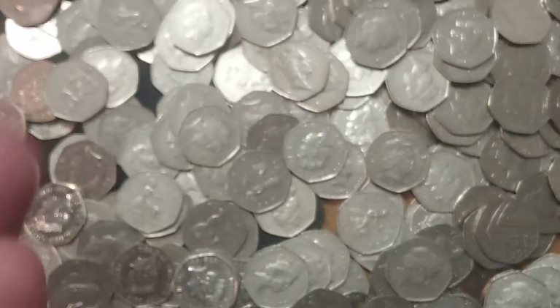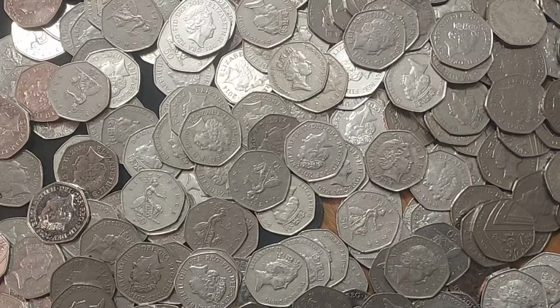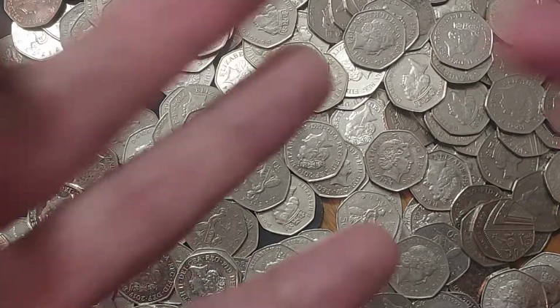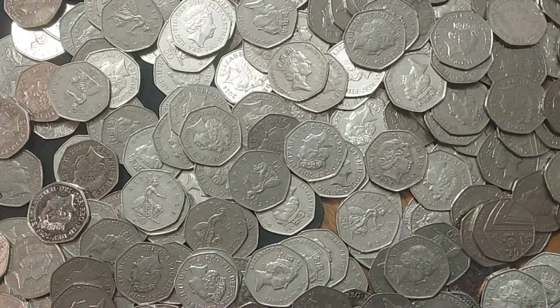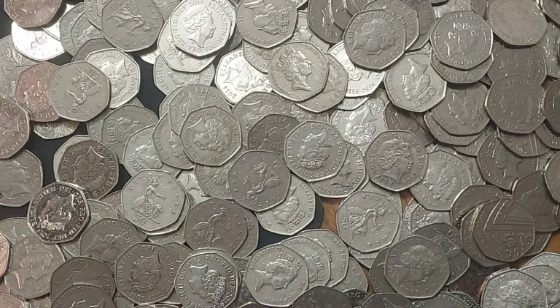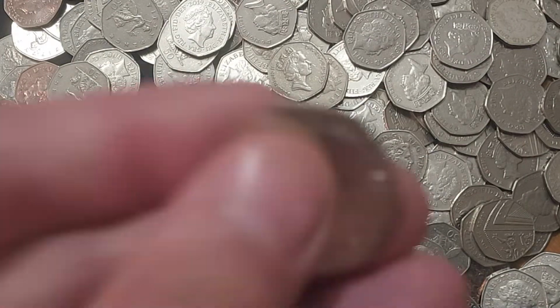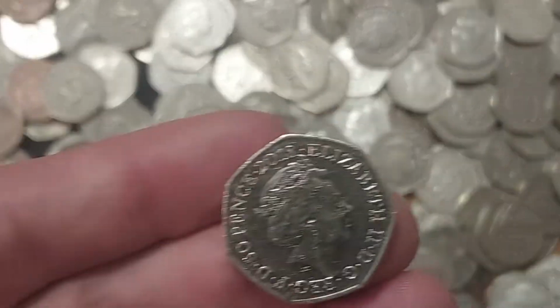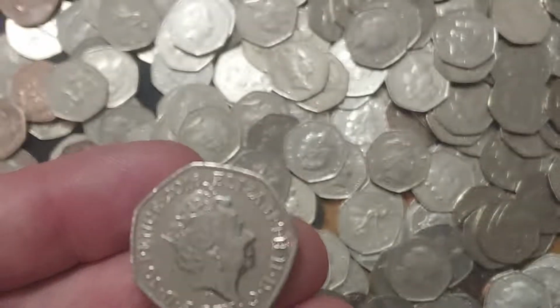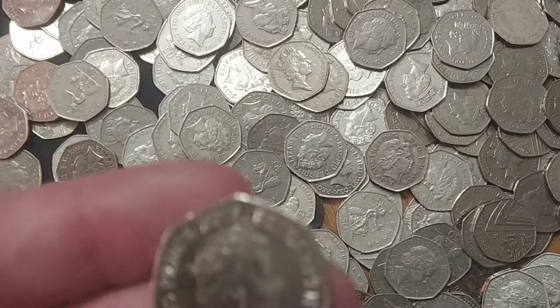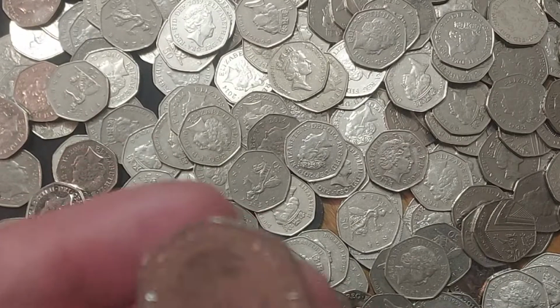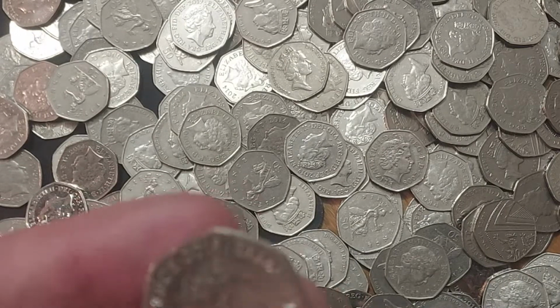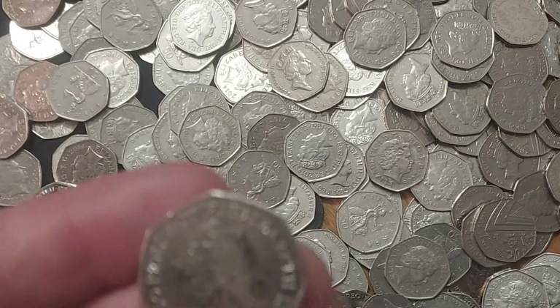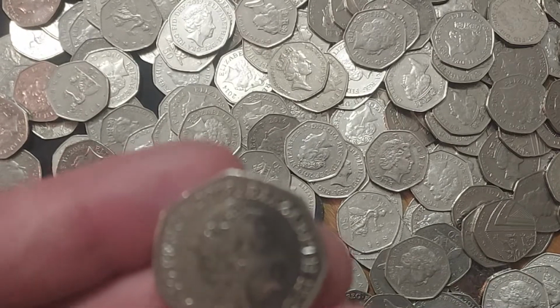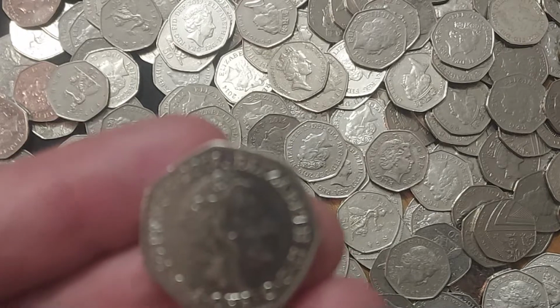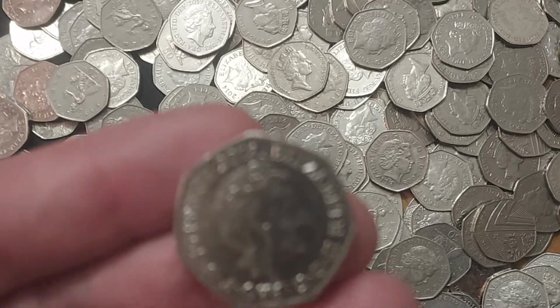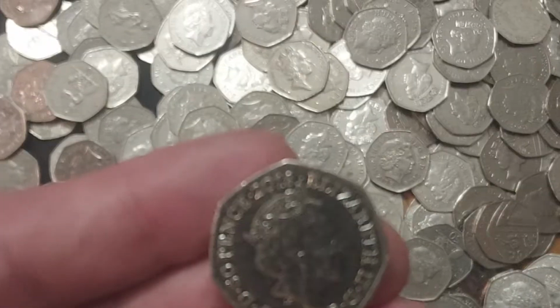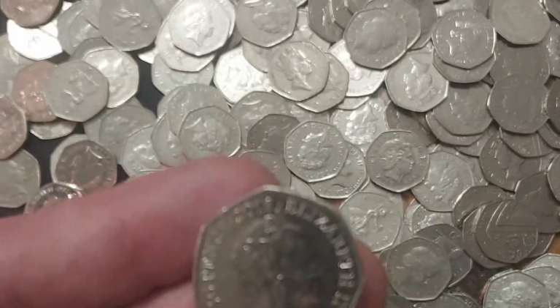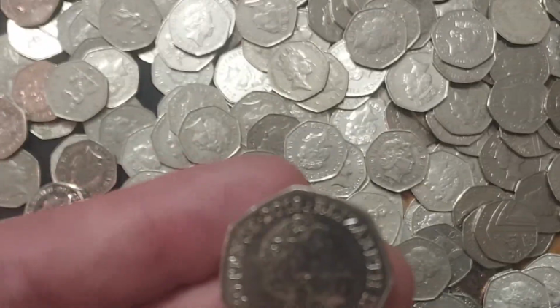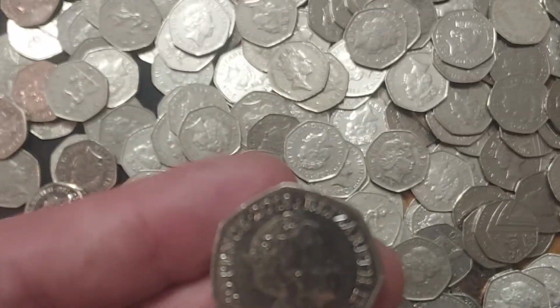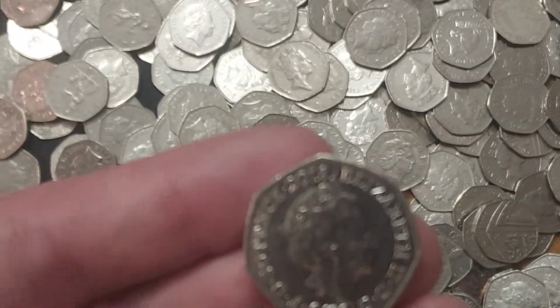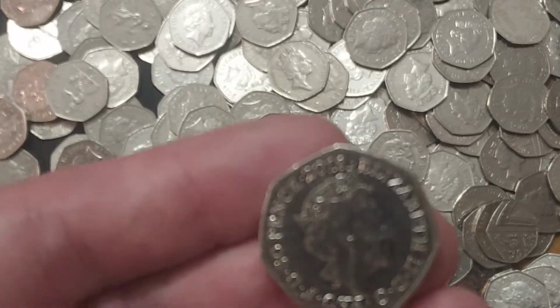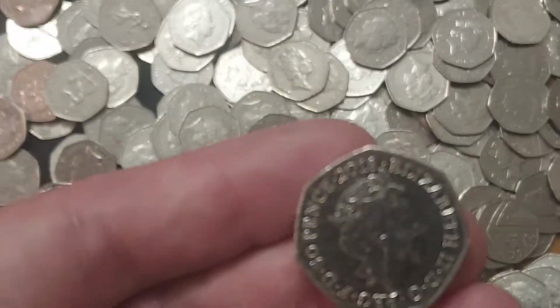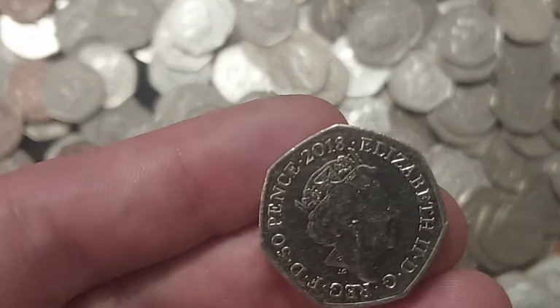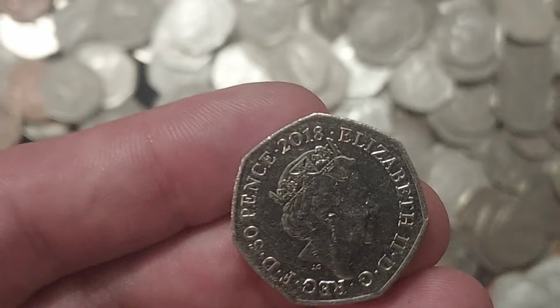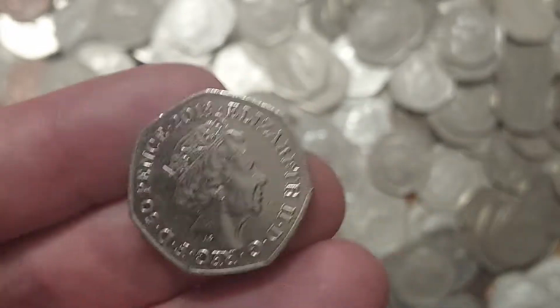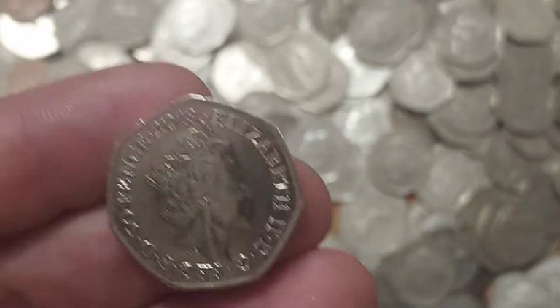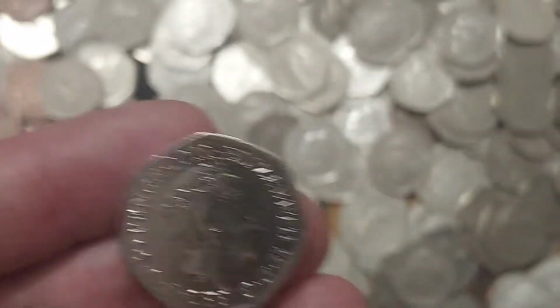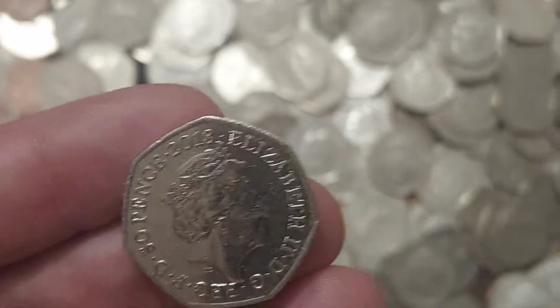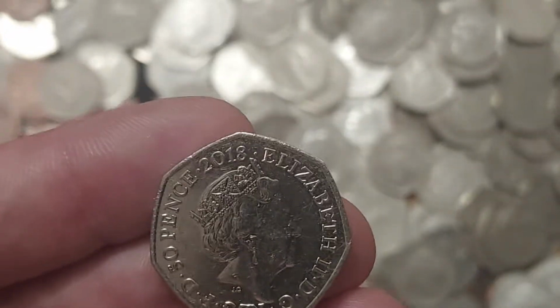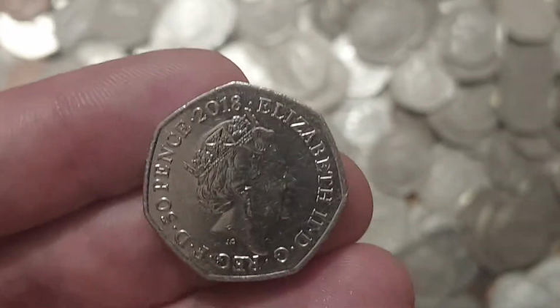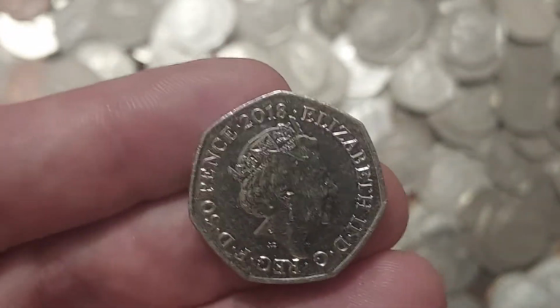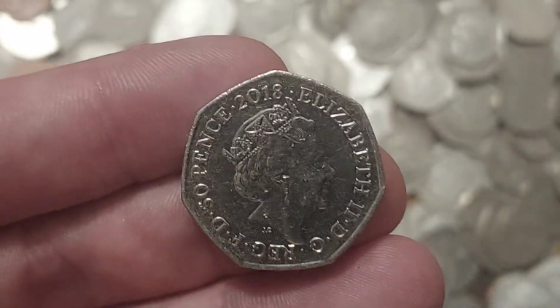Before we turn this one over, I'm sure you can see a lot of 50 pences in the background. I have just done a £250 coin hunt — that video is going to be up in around 20 minutes. I do understand that it has got super late, so I'm sure a lot of you will be watching this one in the morning — definitely worth watching.